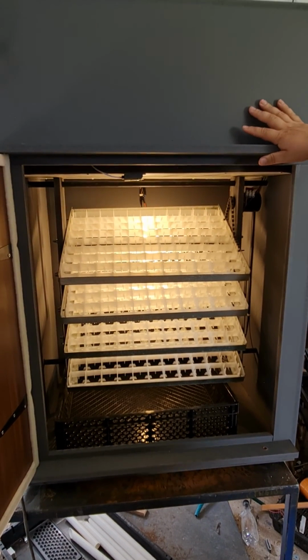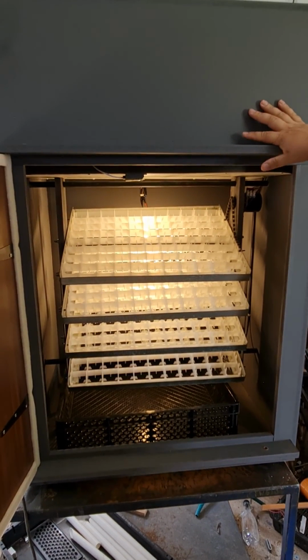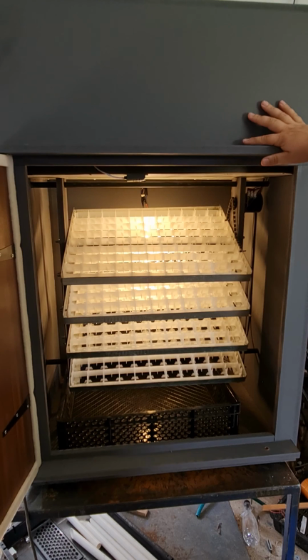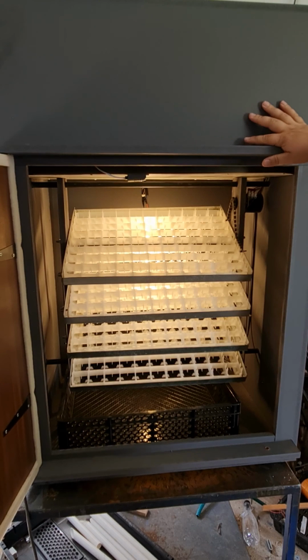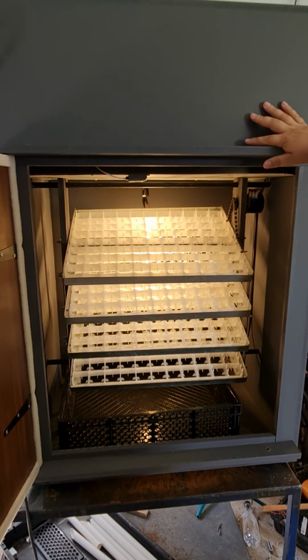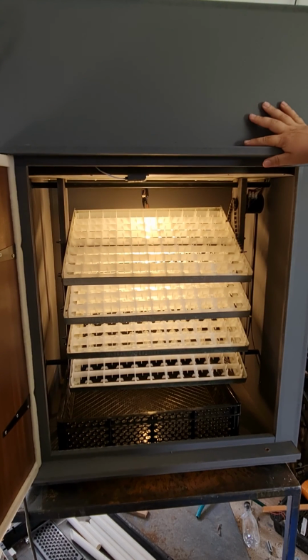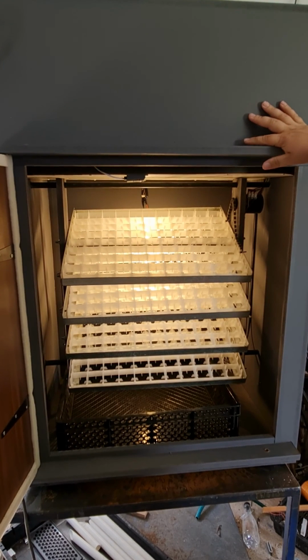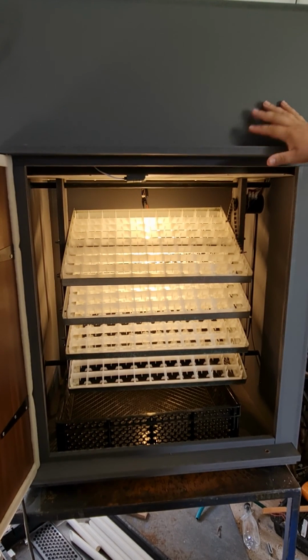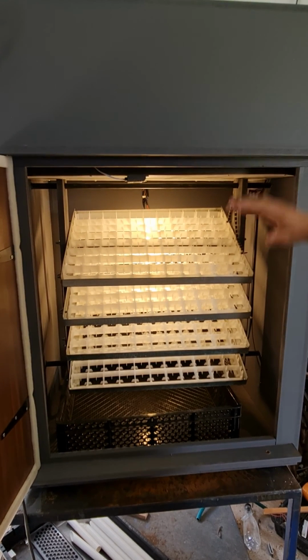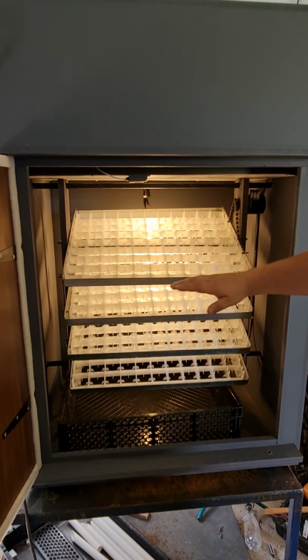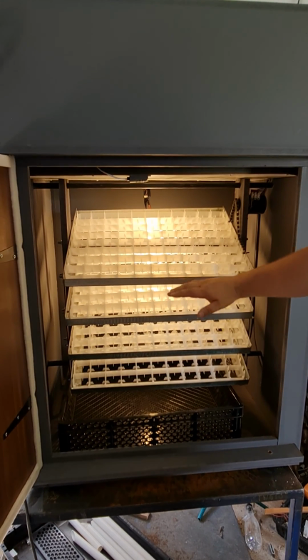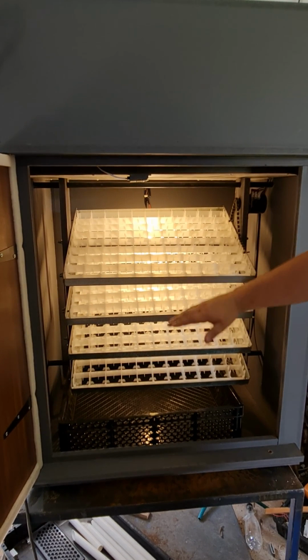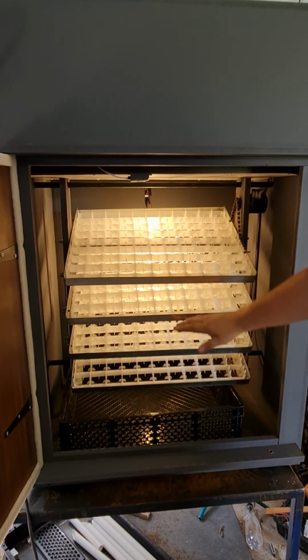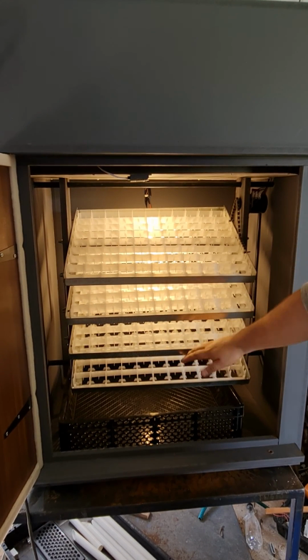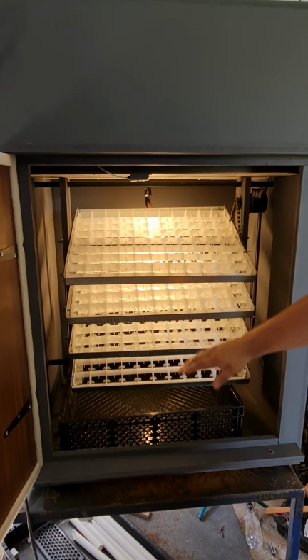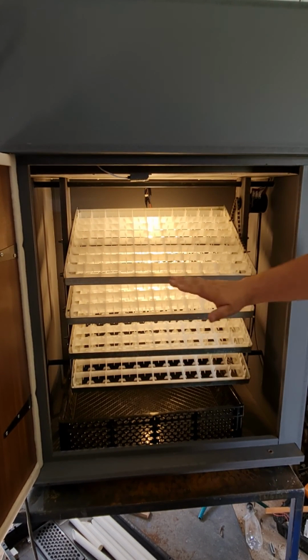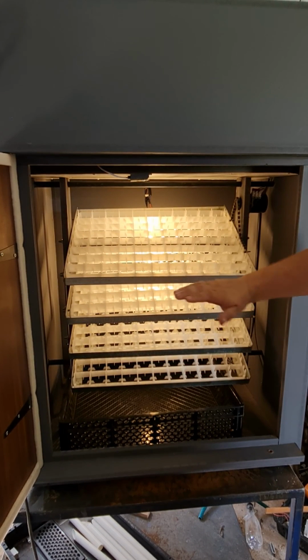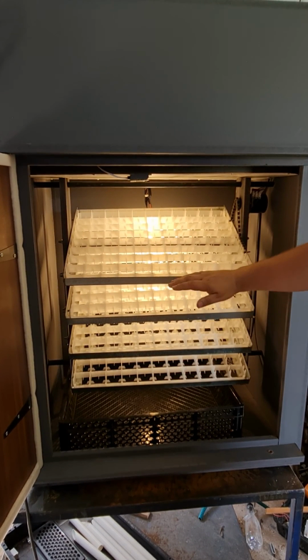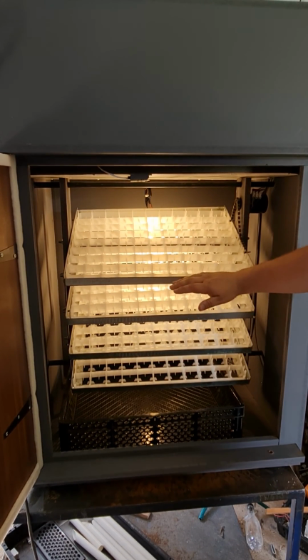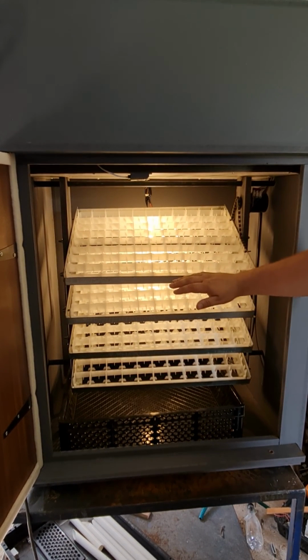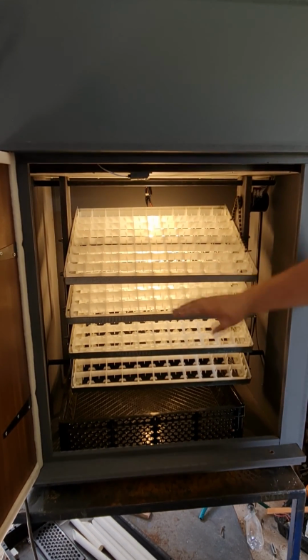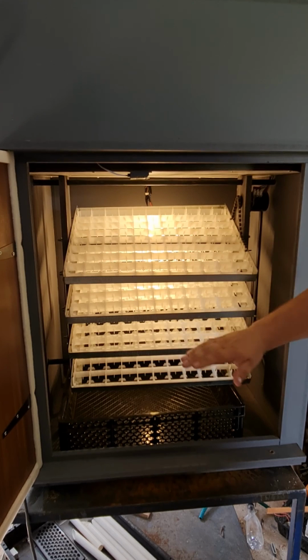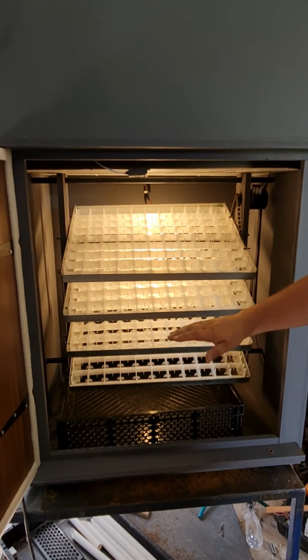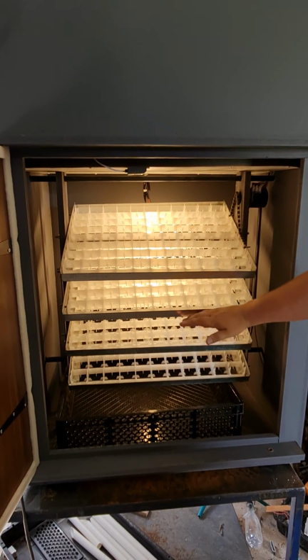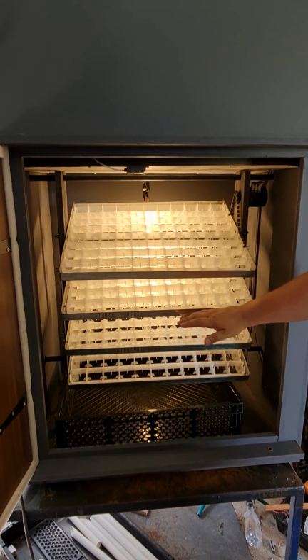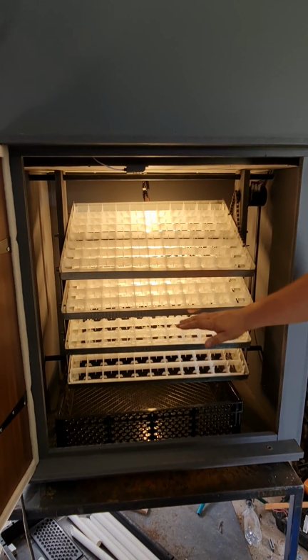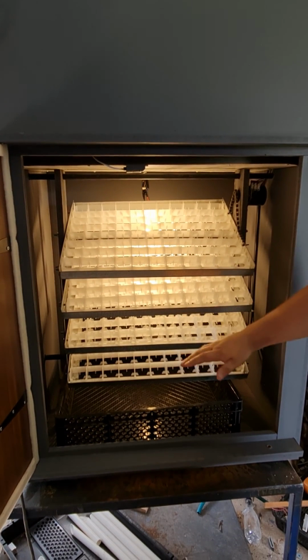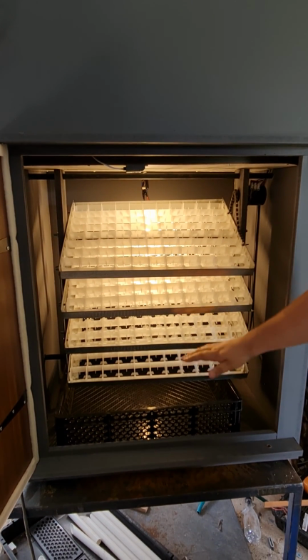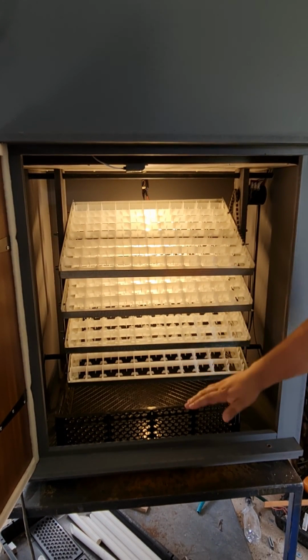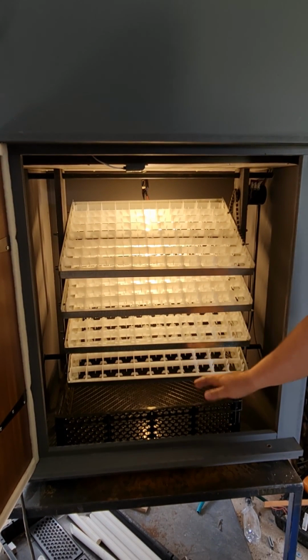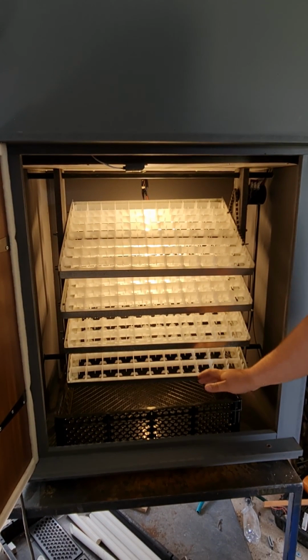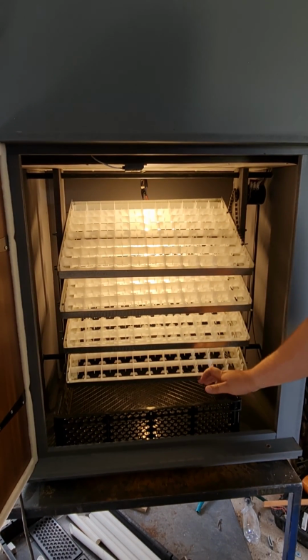This machine is designed to do one tray per week. You're going to do the first tray week one, second tray week two, third tray week three, and then week four.